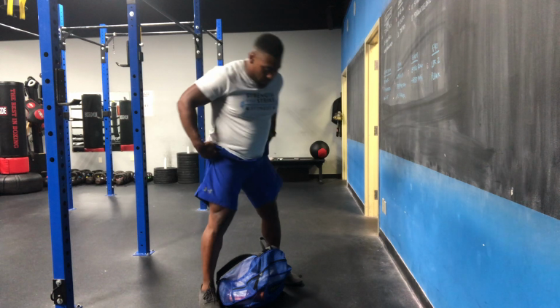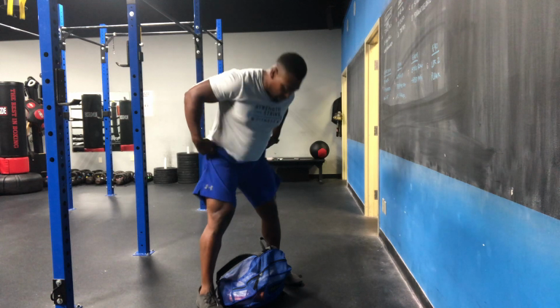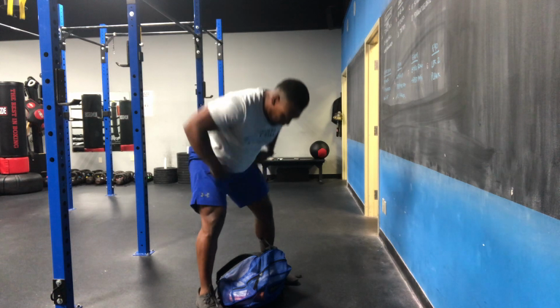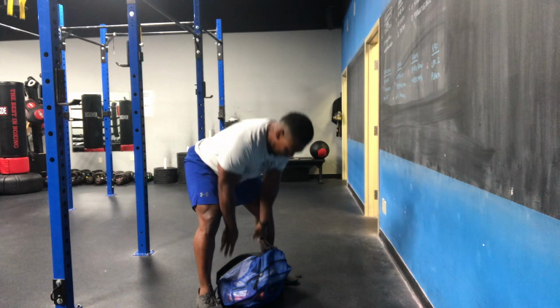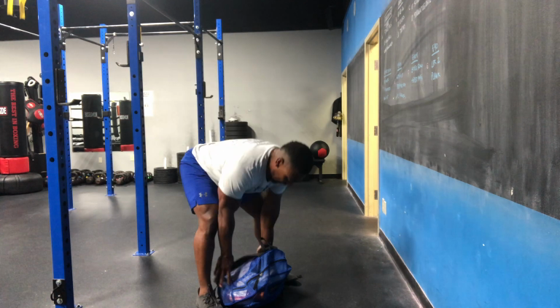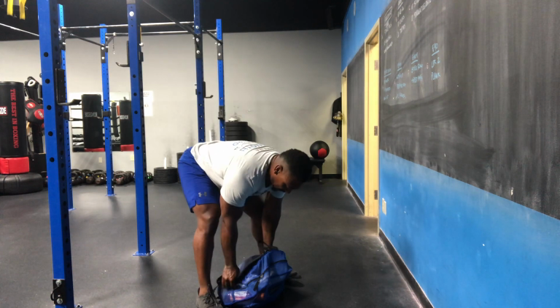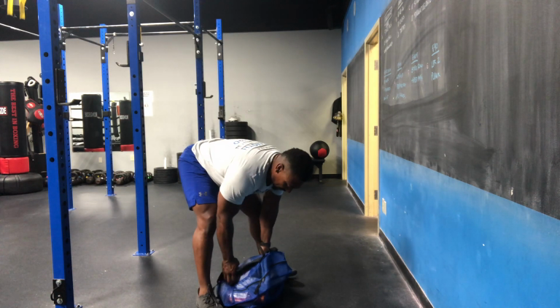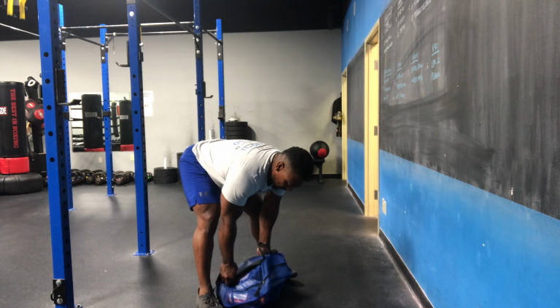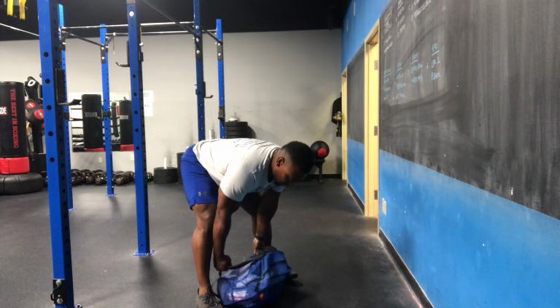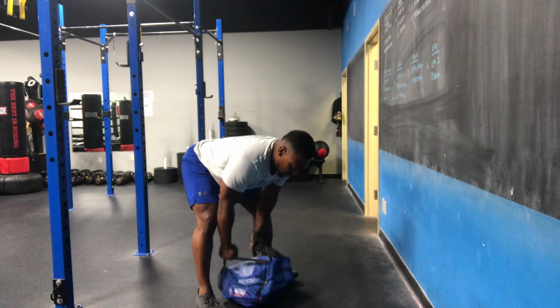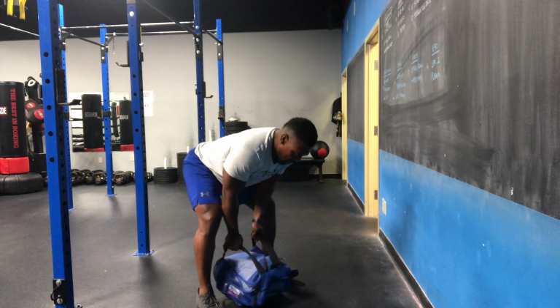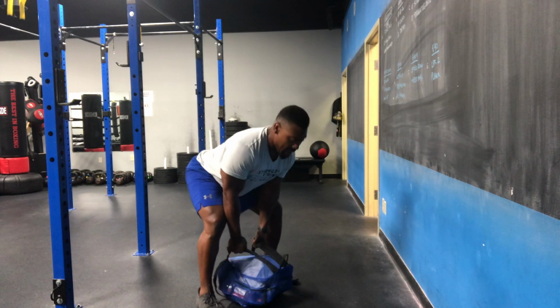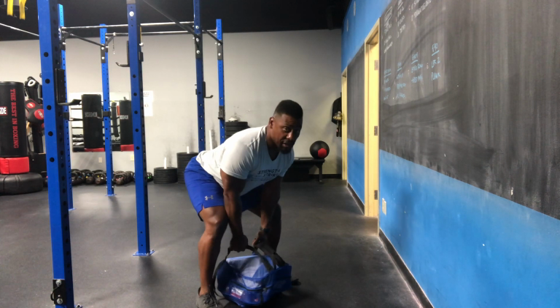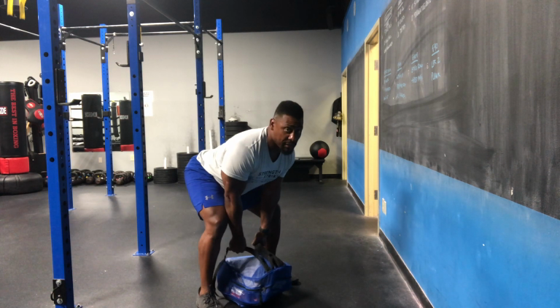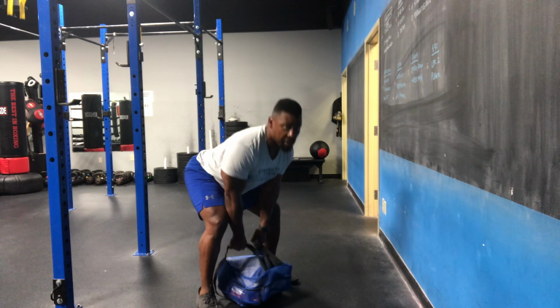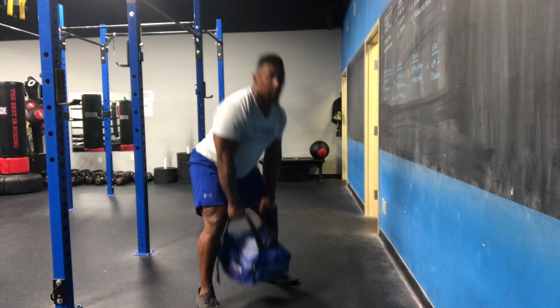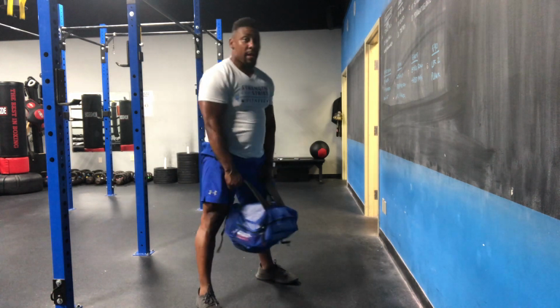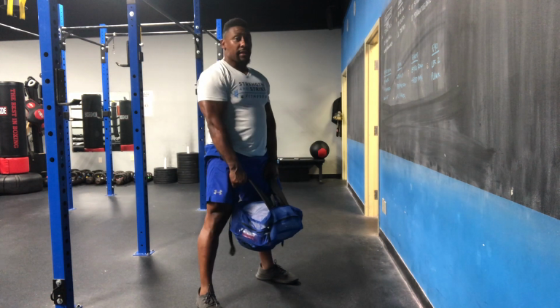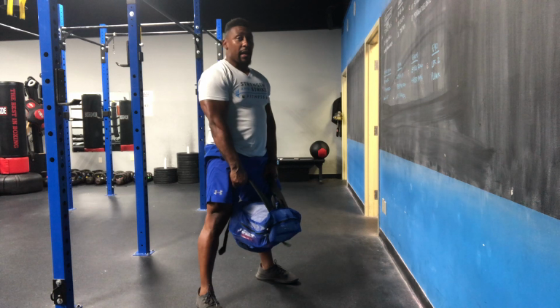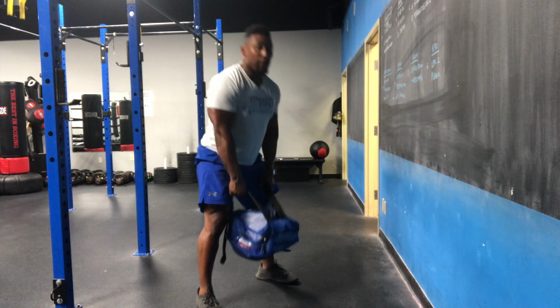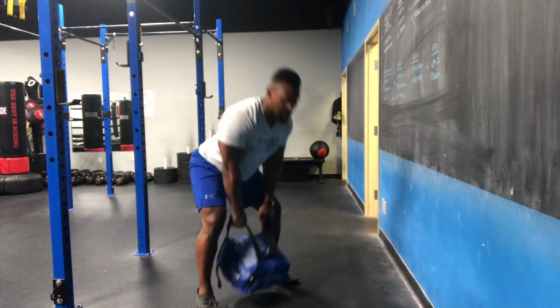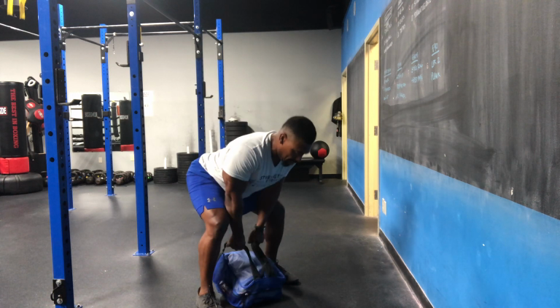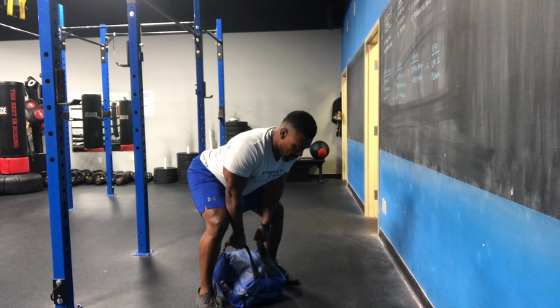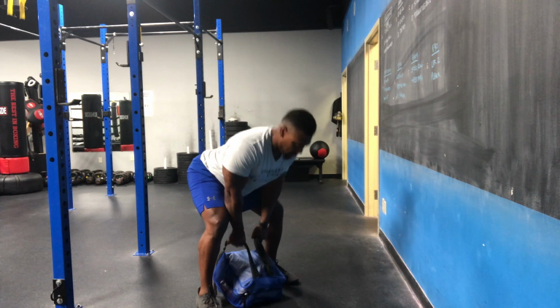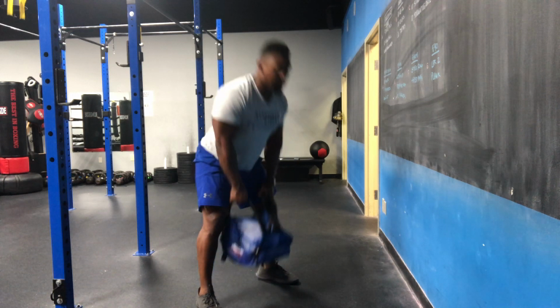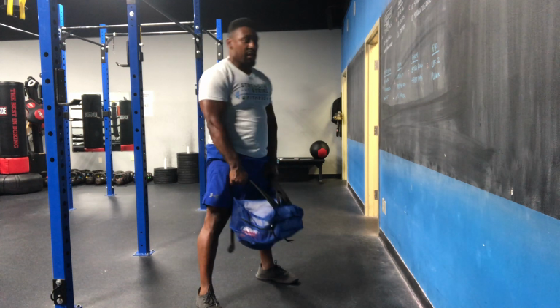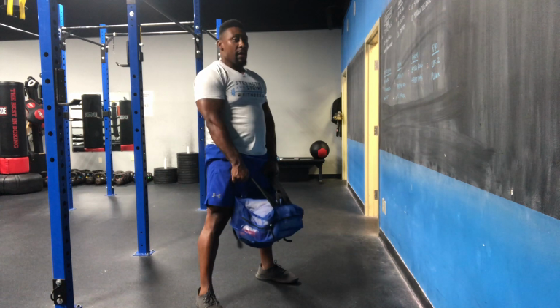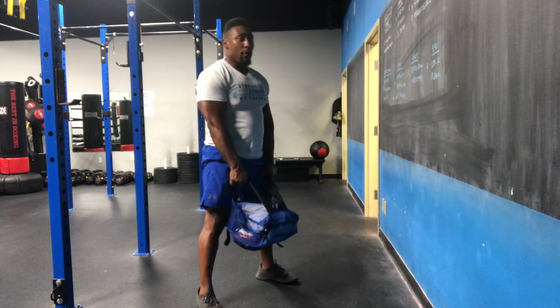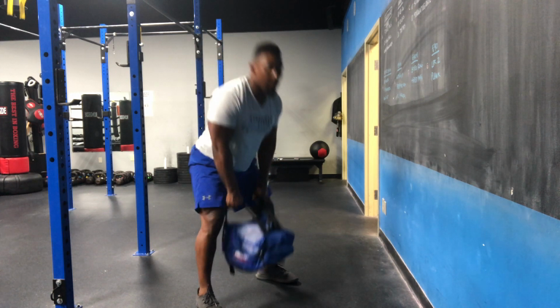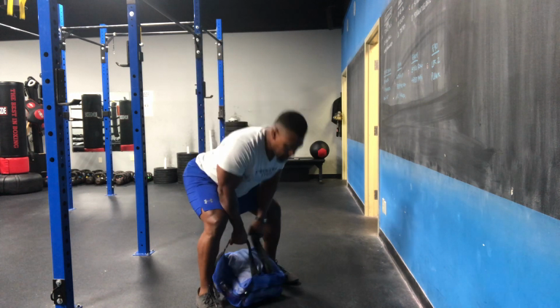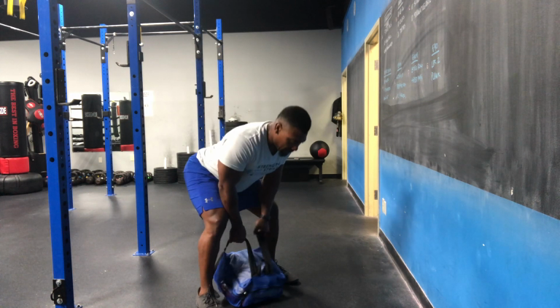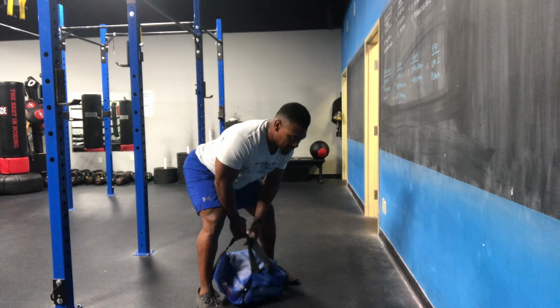We're gonna start off with 10 deadlifts. Good hinging position, standing up full extension with the hips for 10 reps.